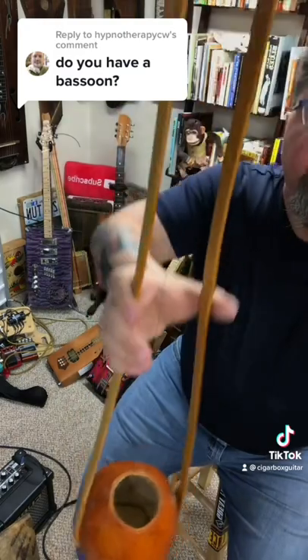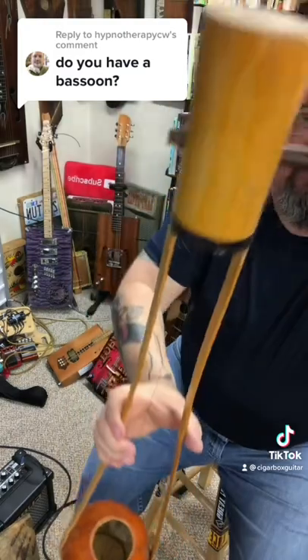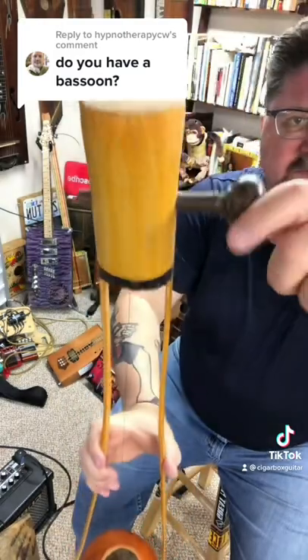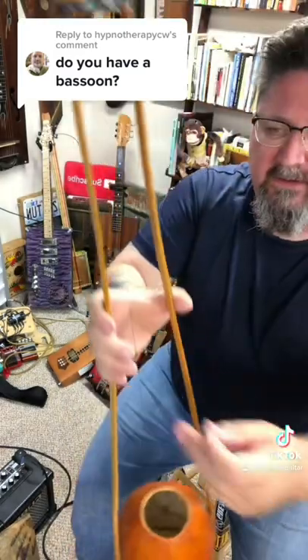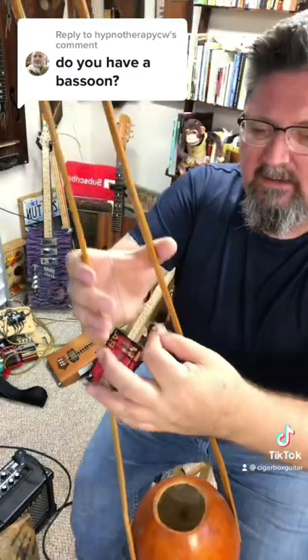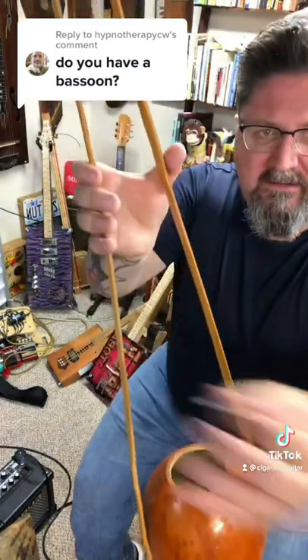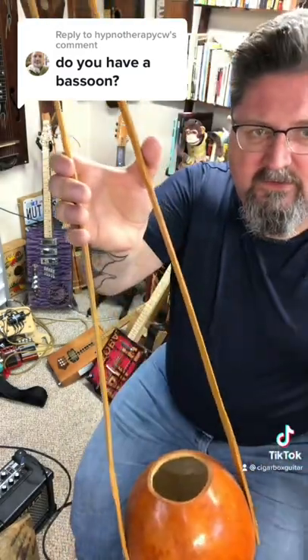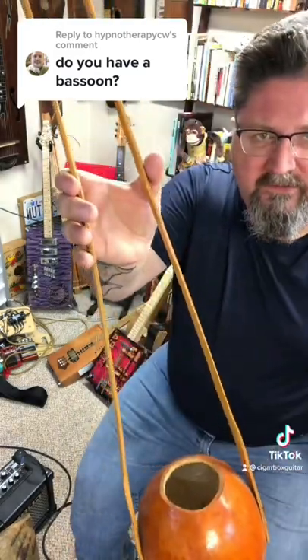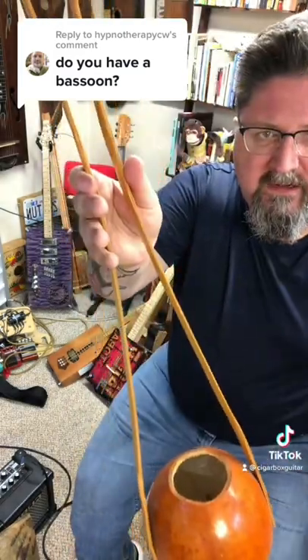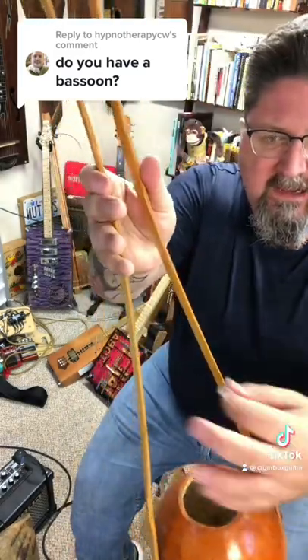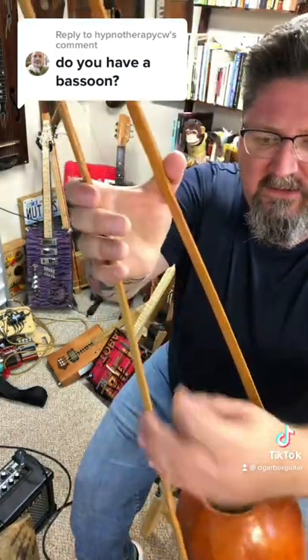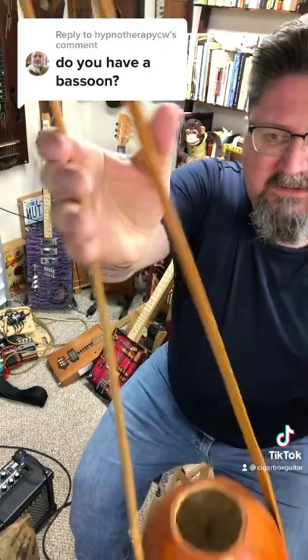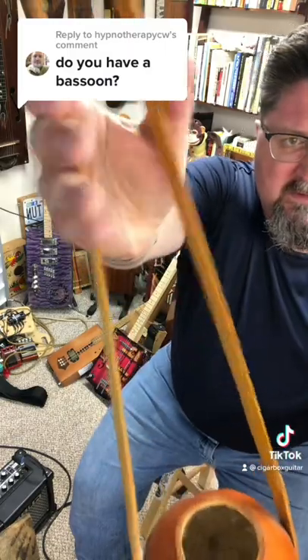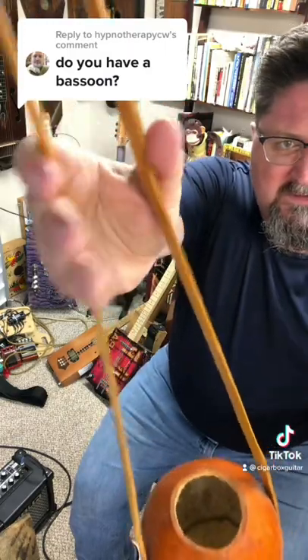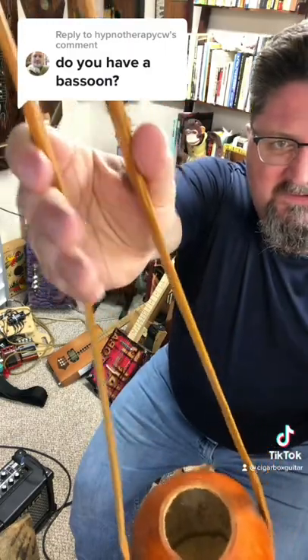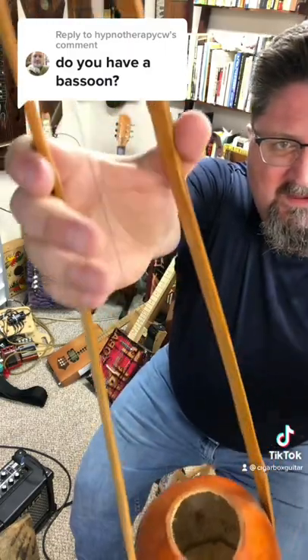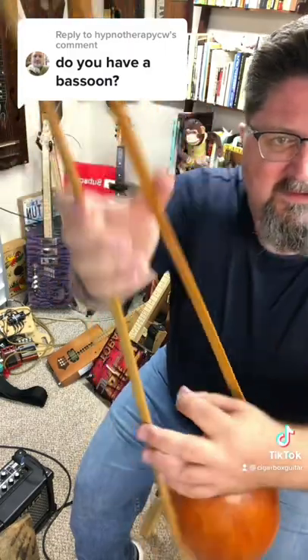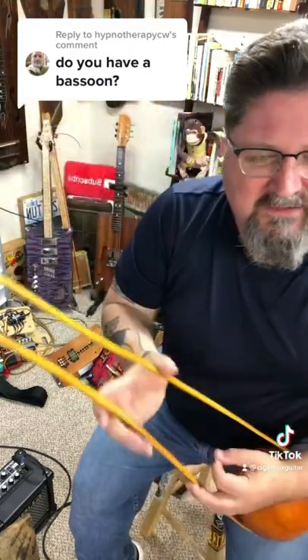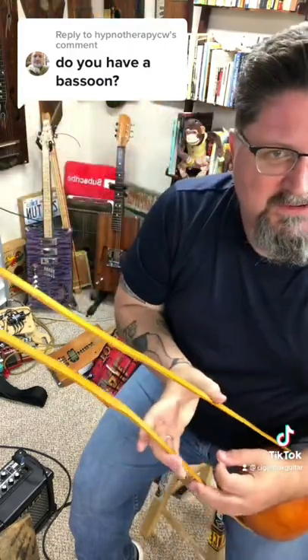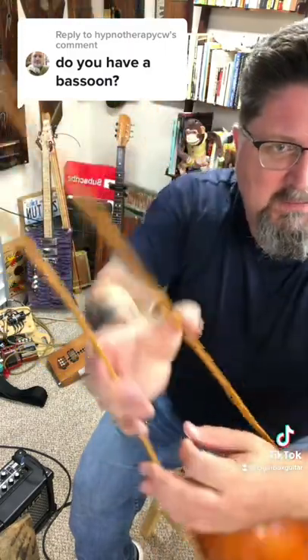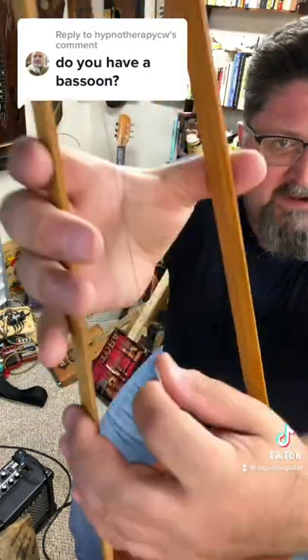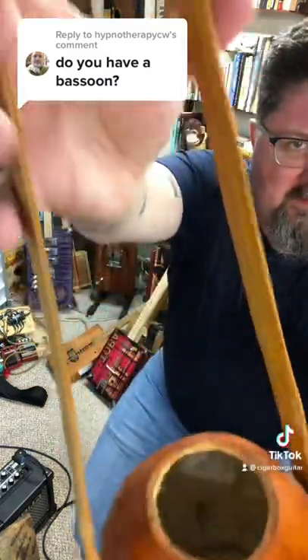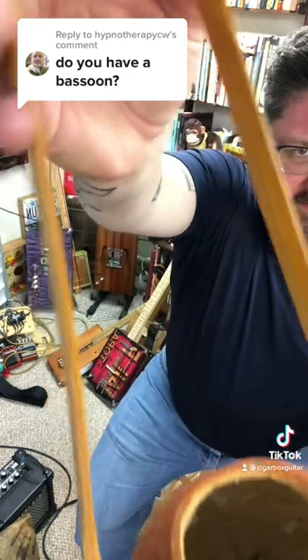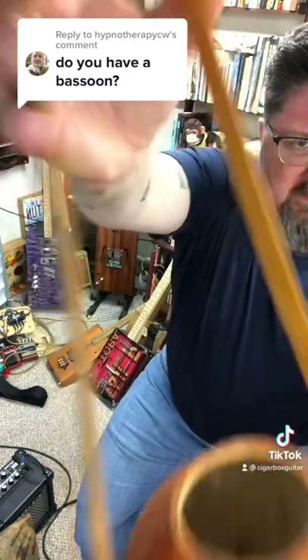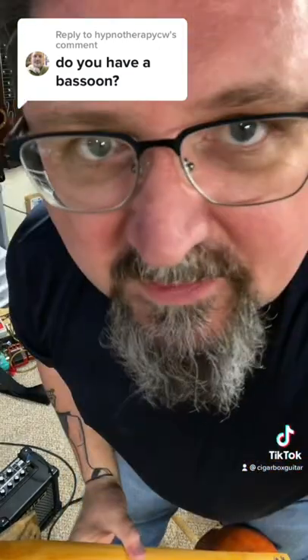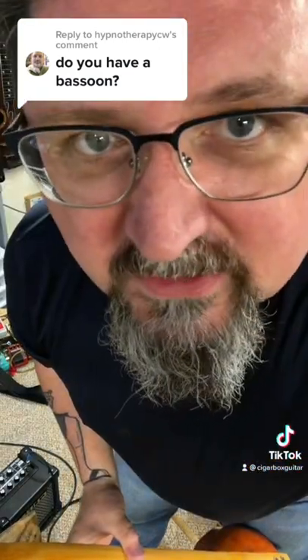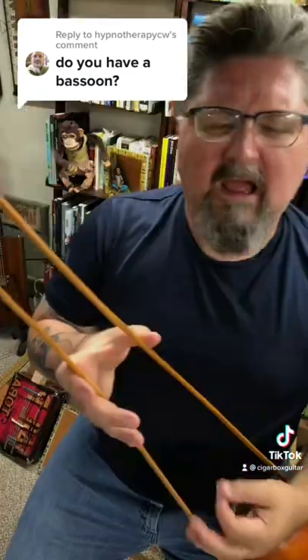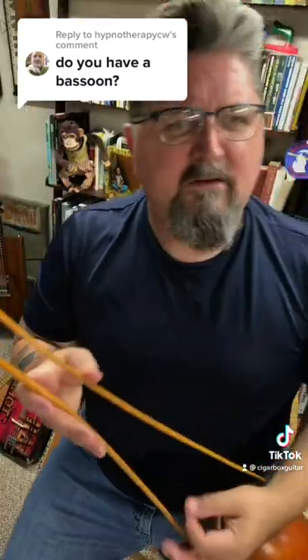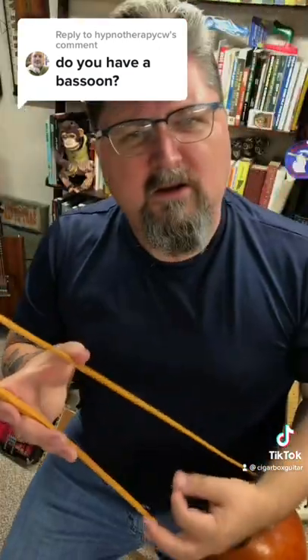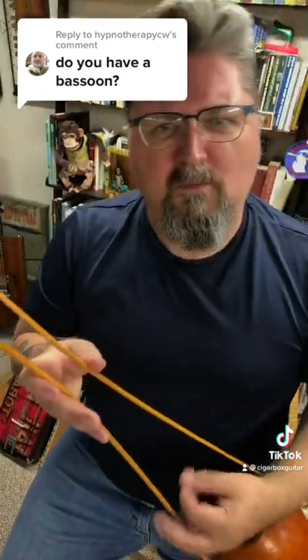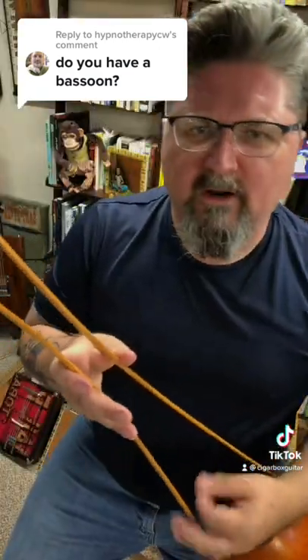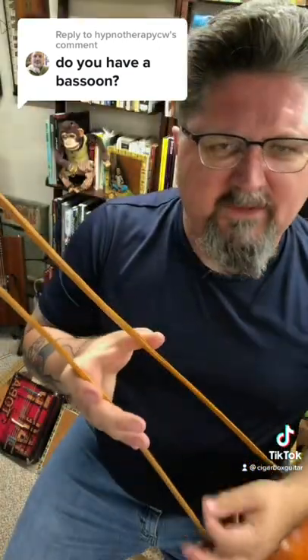It goes up here to a tuner, and when you strike the string and squeeze the sides, it gives you a whammy bar effect. It's nothing like a bassoon. Like and follow for more Weird Instruments.